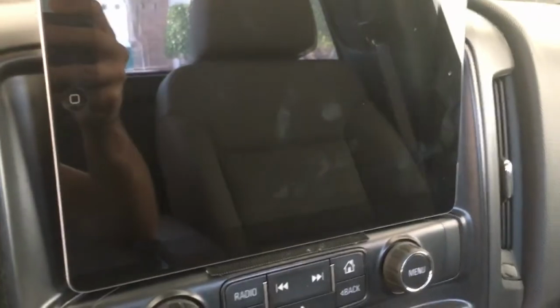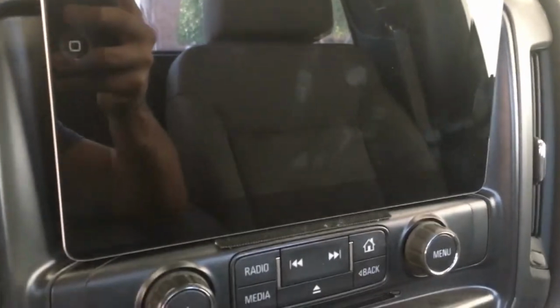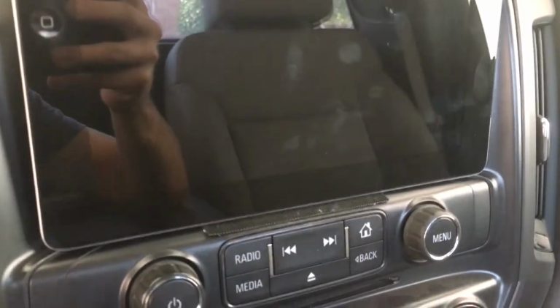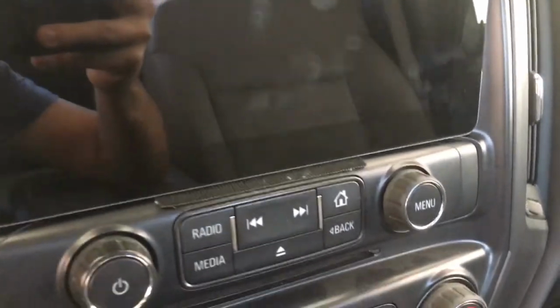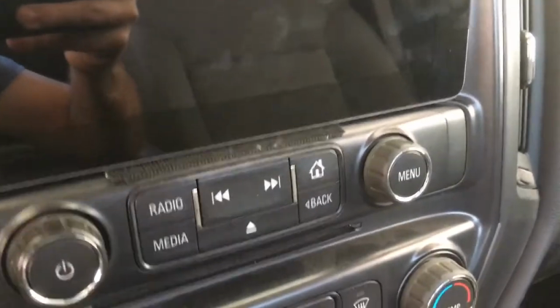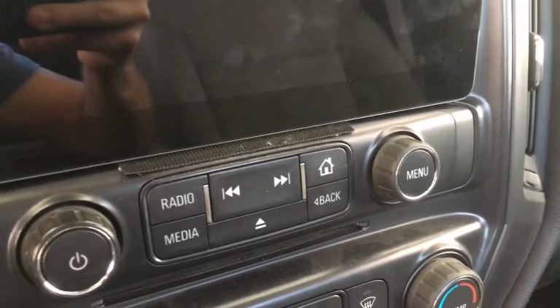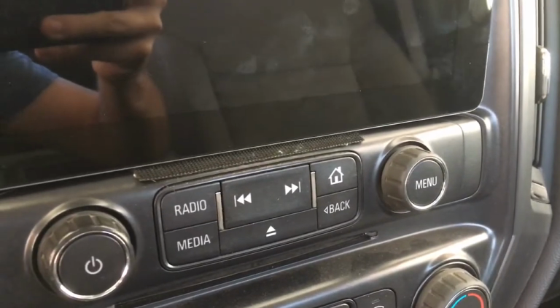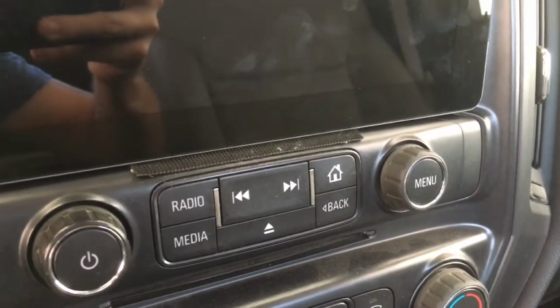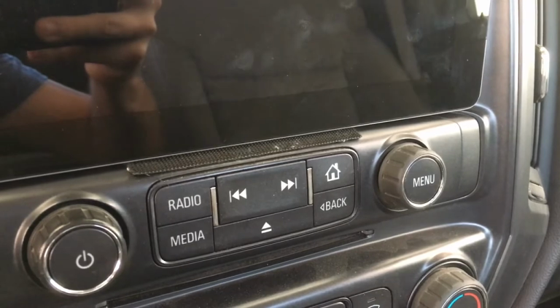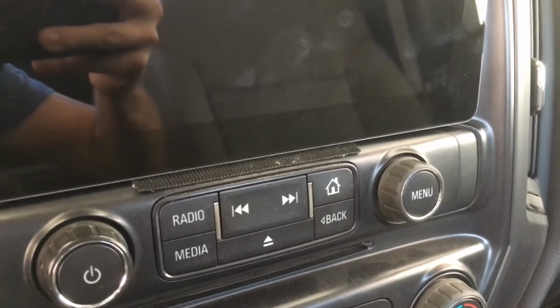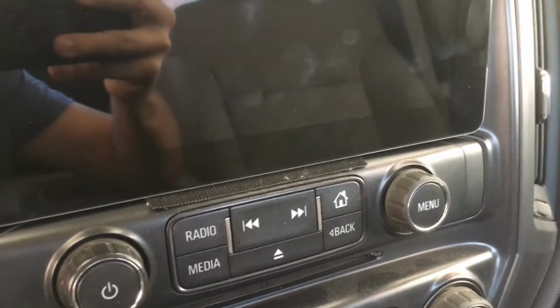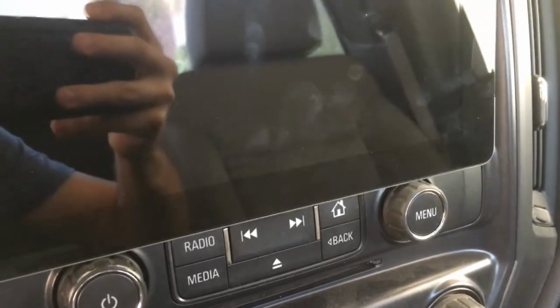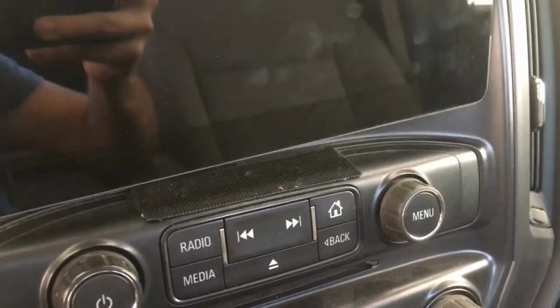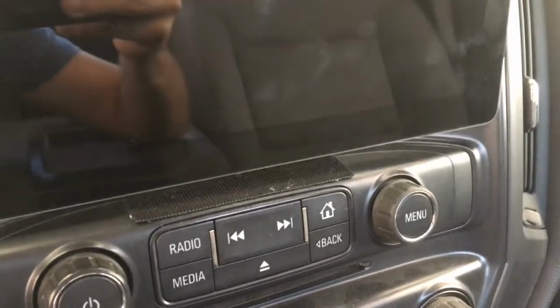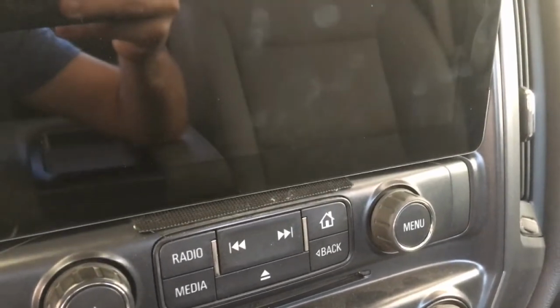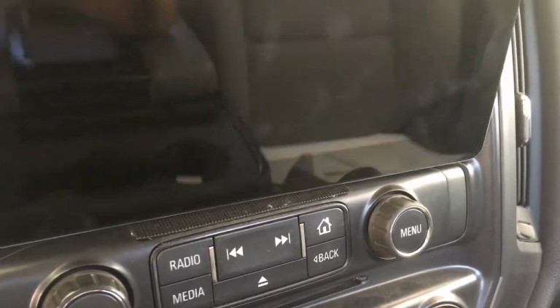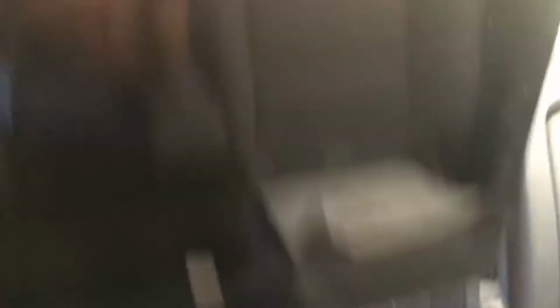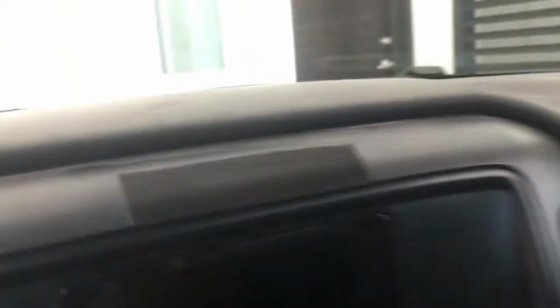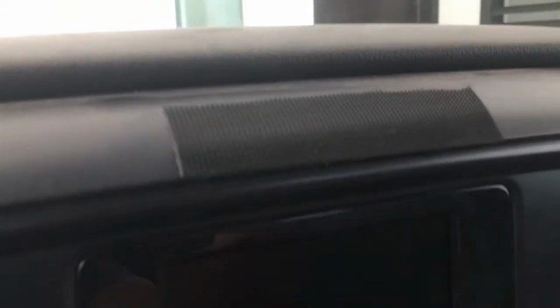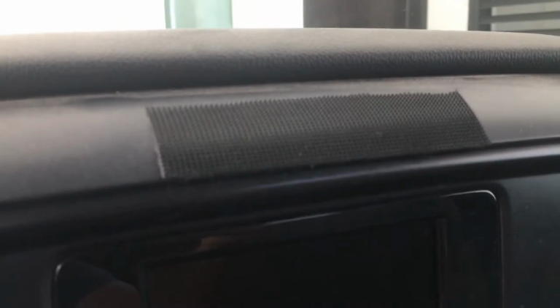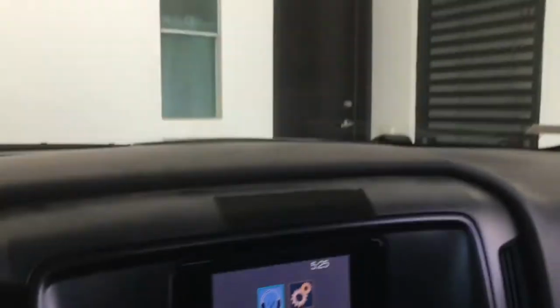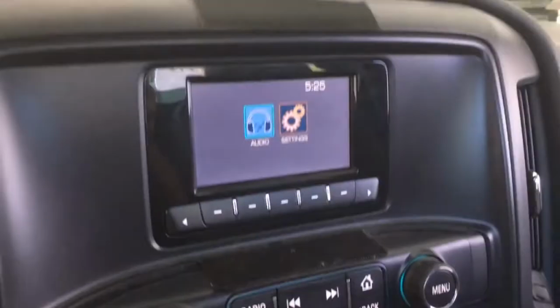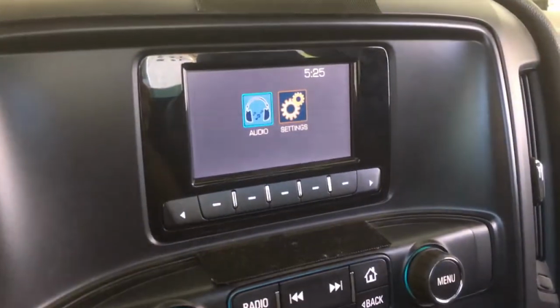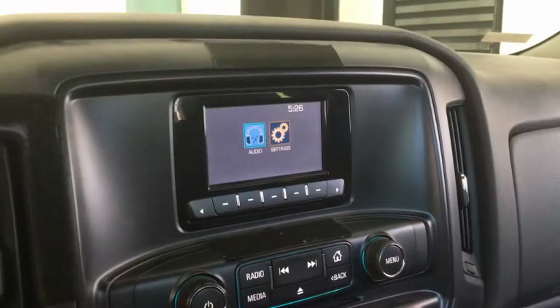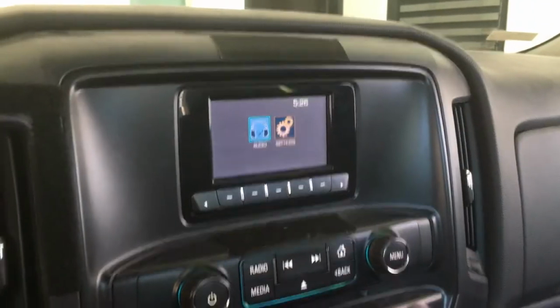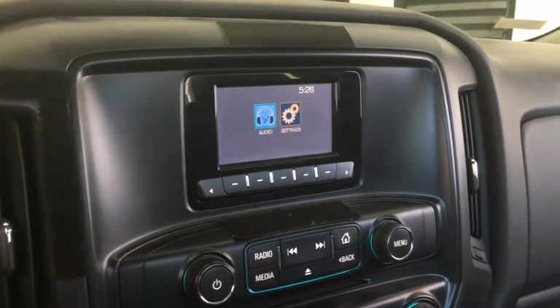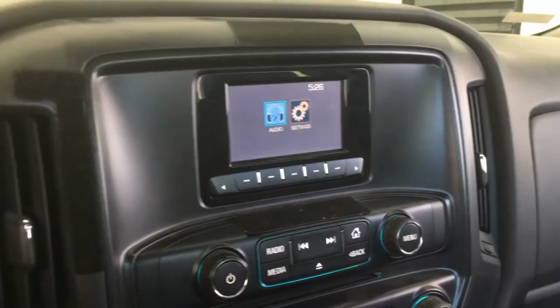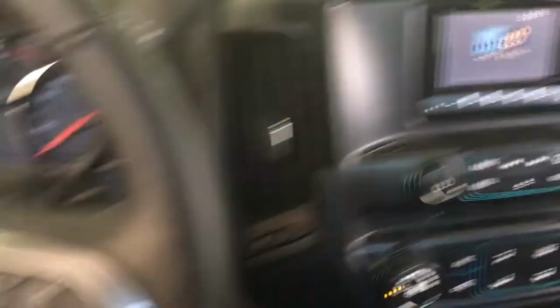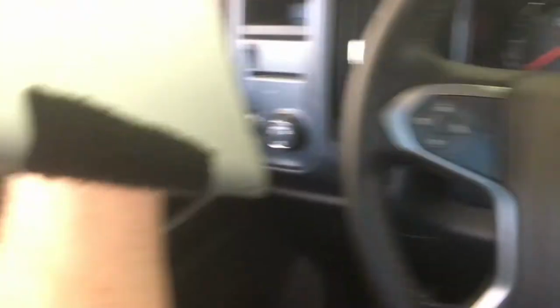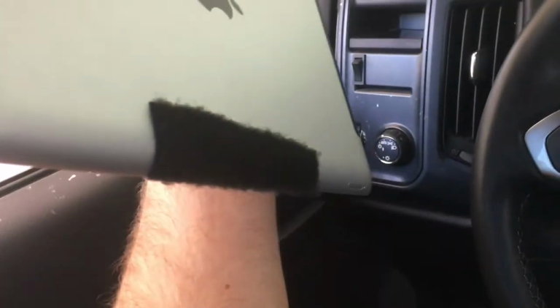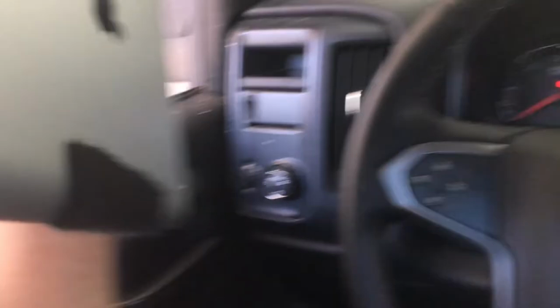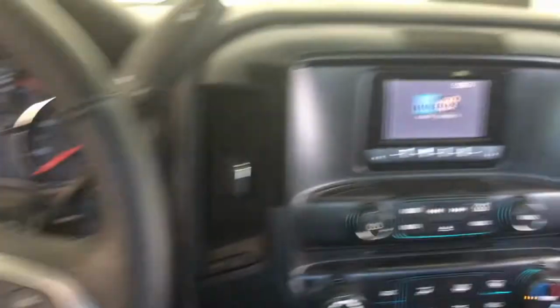Then you put the iPad in the position you want it, and where it touches the dashboard are the places you're going to put the velcro. In my case it's down here and also on the top. Put the velcro on the dashboard first, then go ahead and put it on the iPad as well.